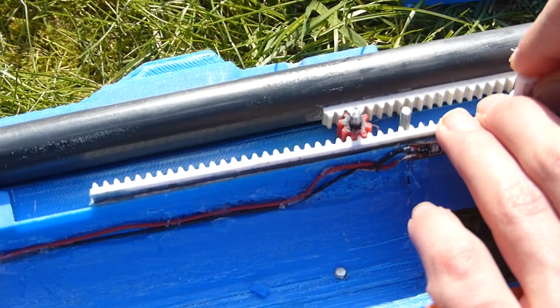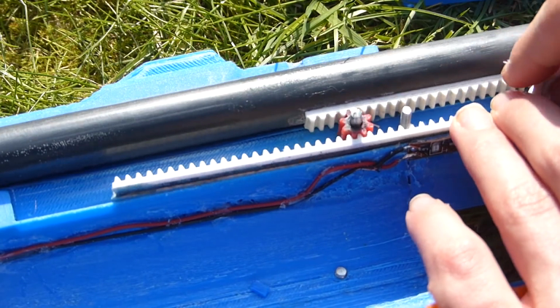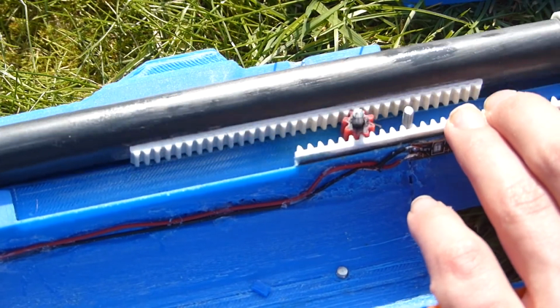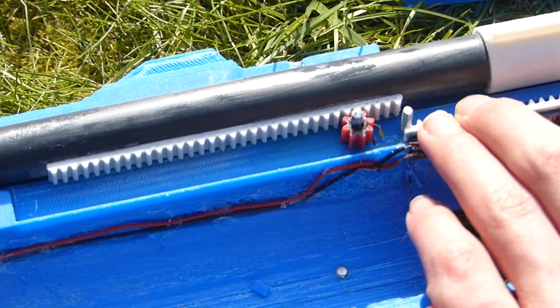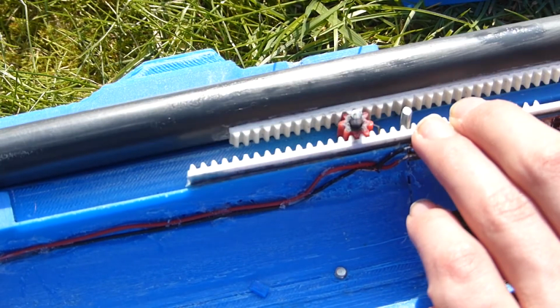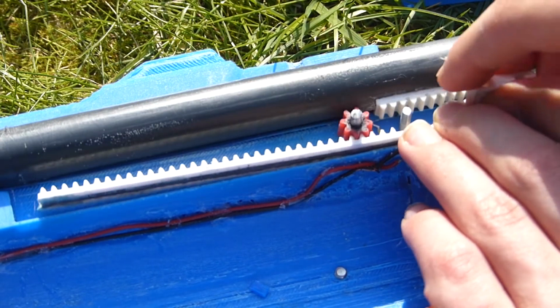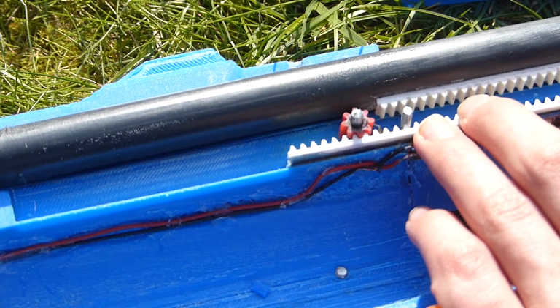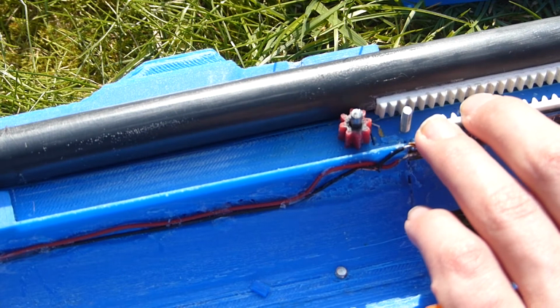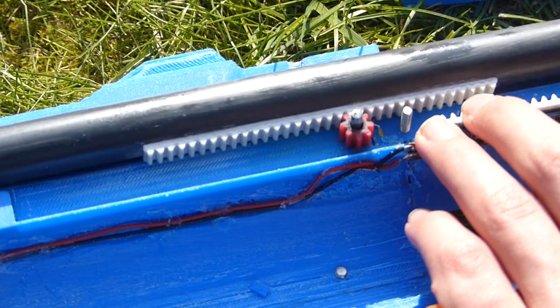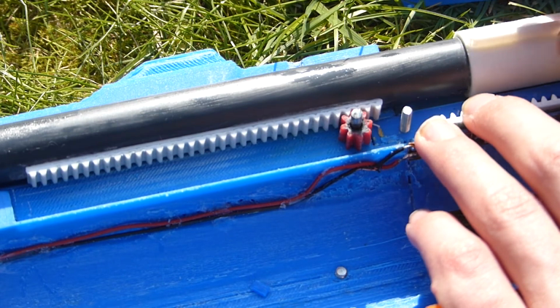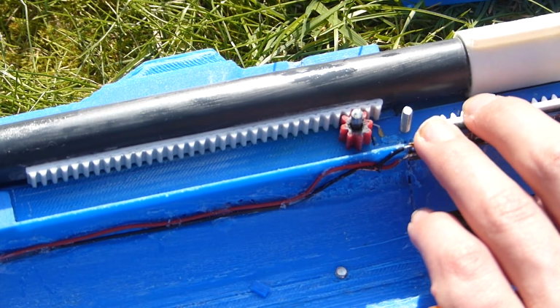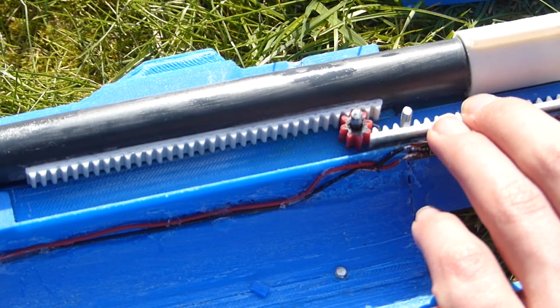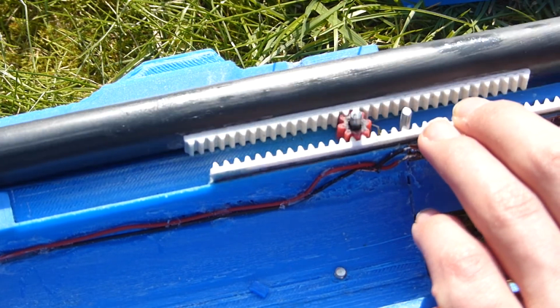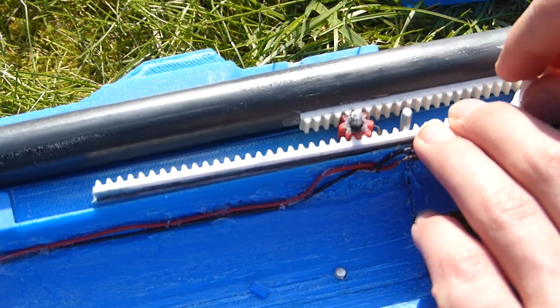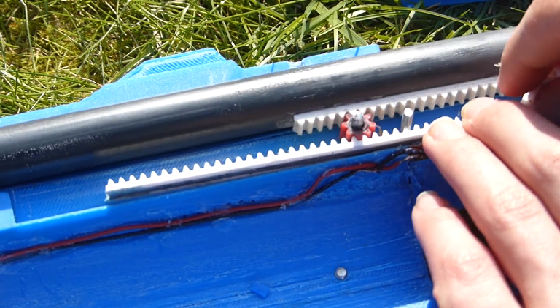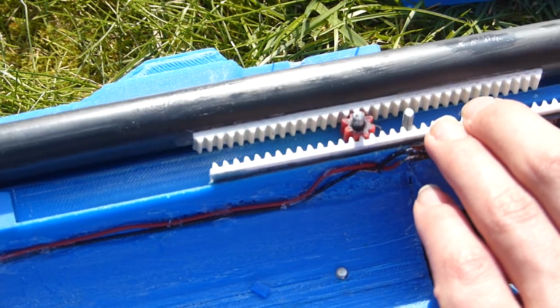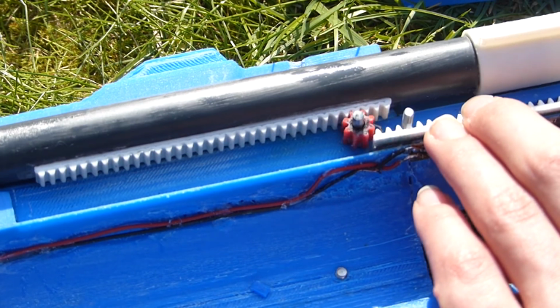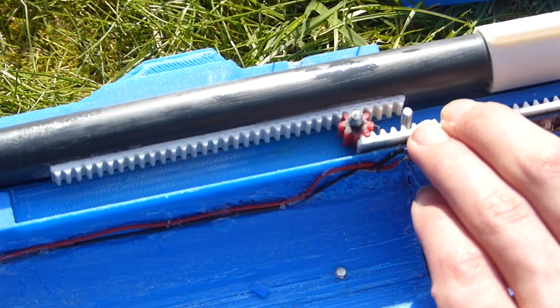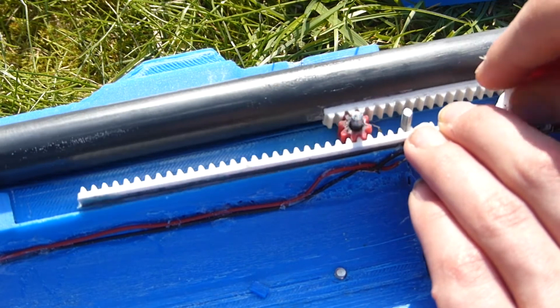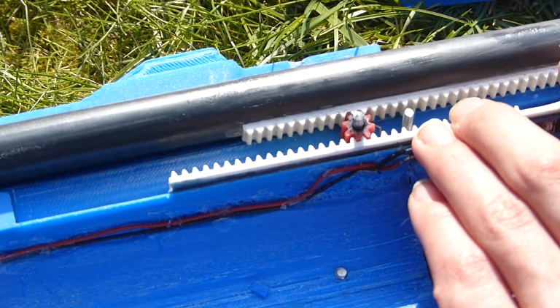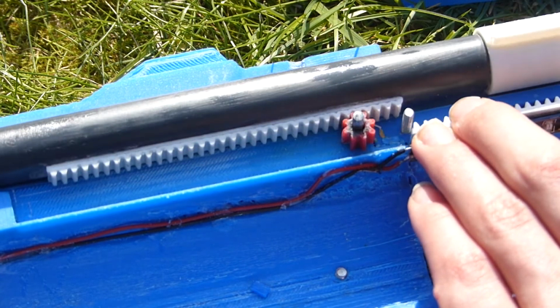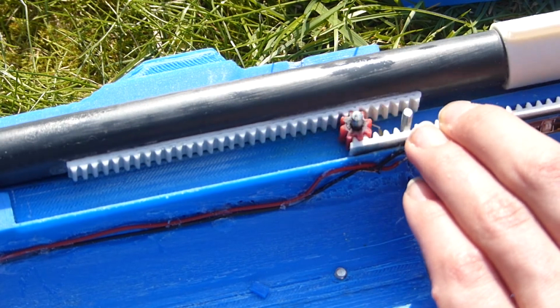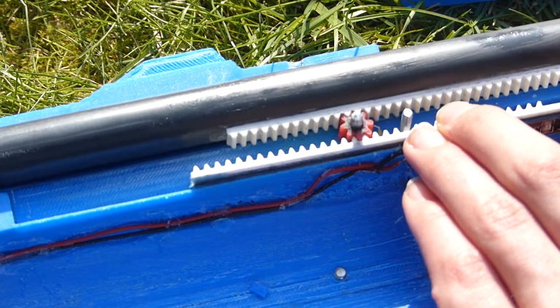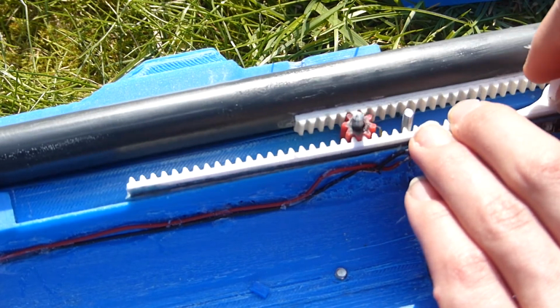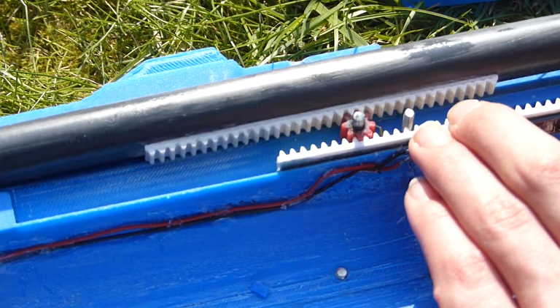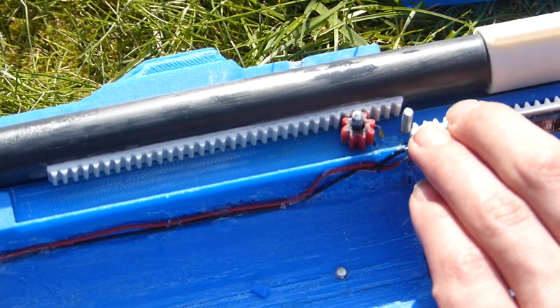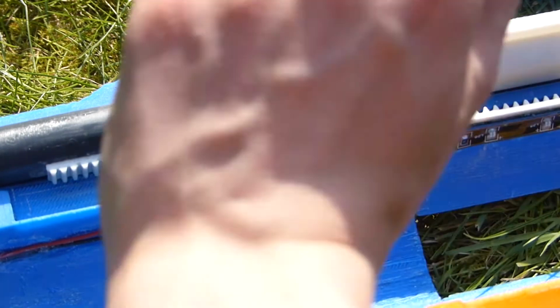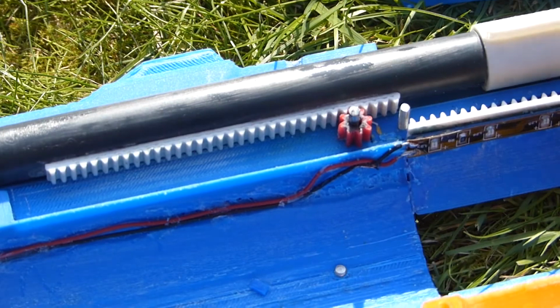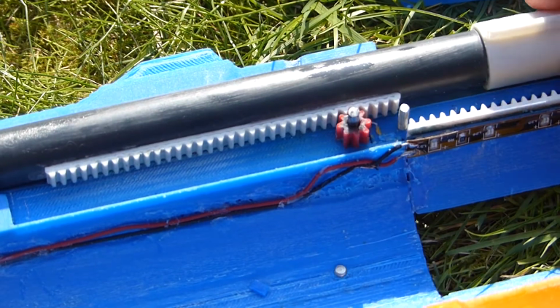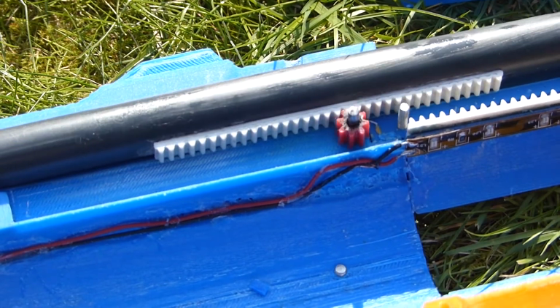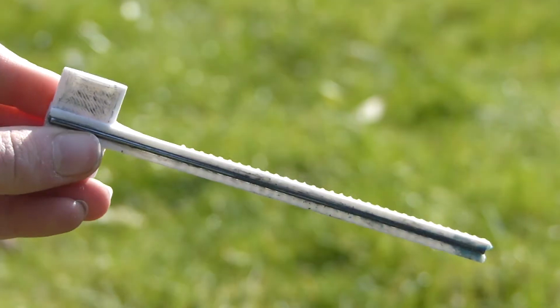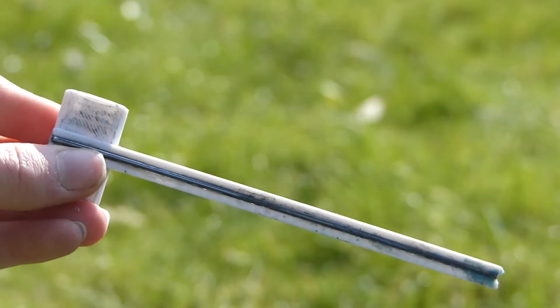Attached to the bottom of the barrel is a rack. This engages with the pinion gear and moves the barrel backwards and forwards. Originally I used an 8-toothed Lego gear, but stresses caused it to deform so much that it would slip, so I replaced it with a 3D printed one.